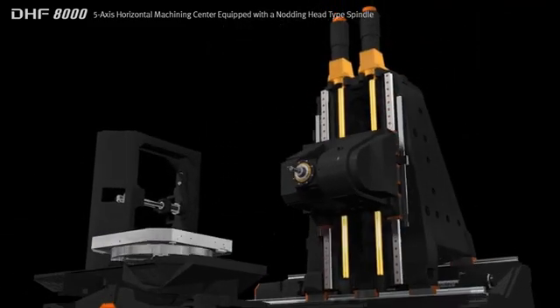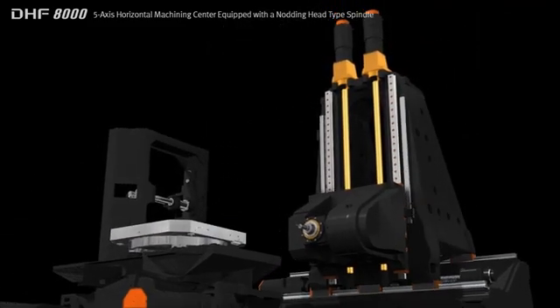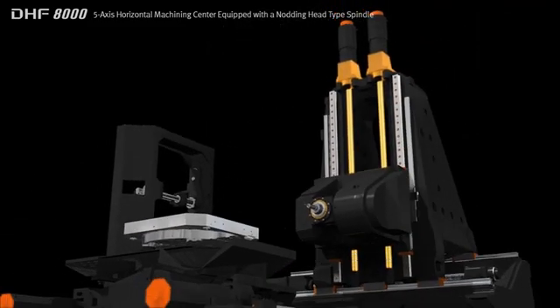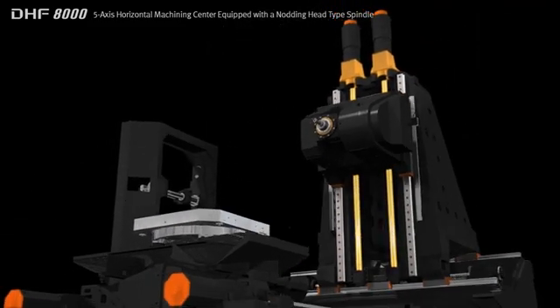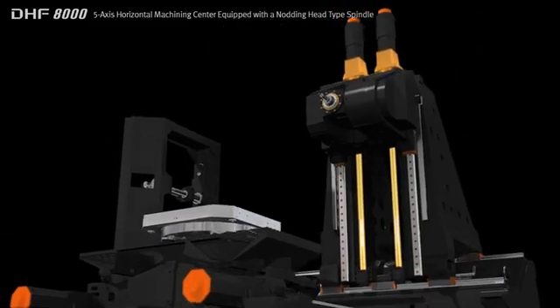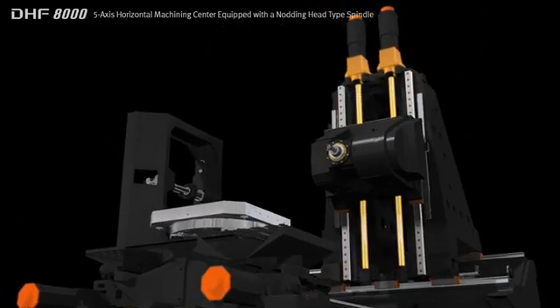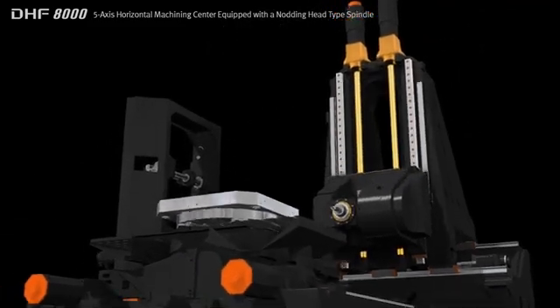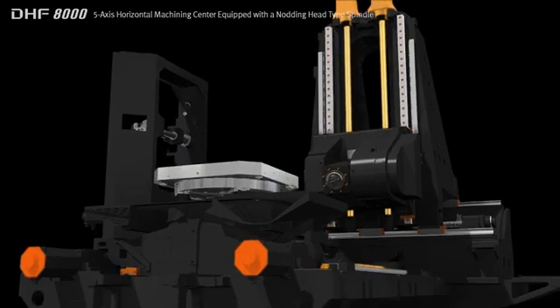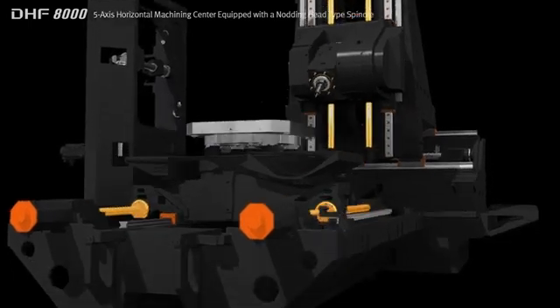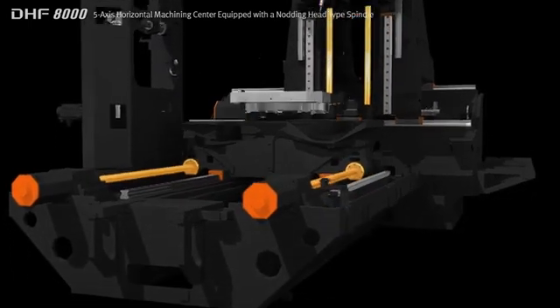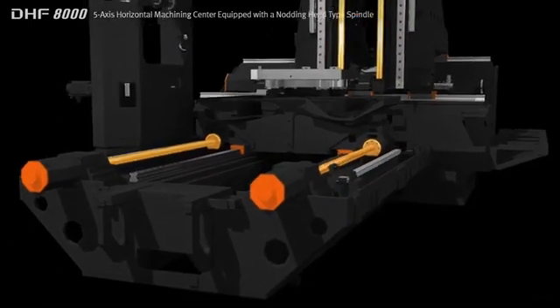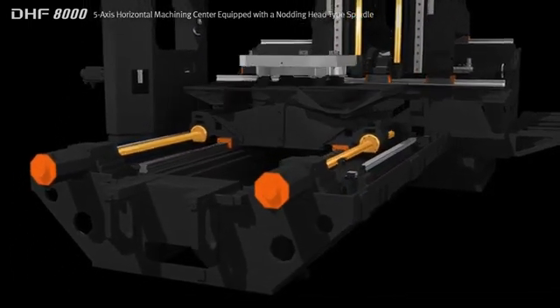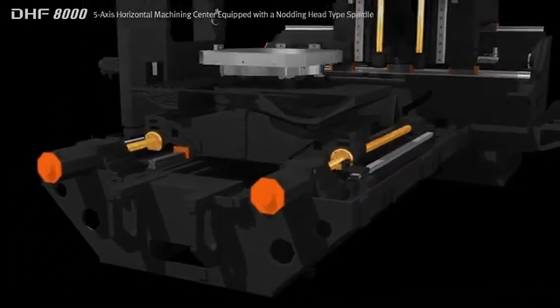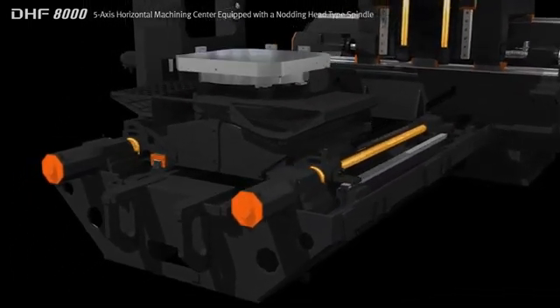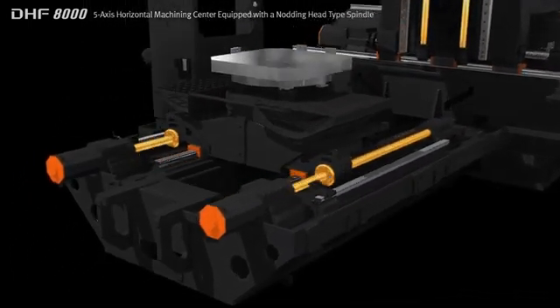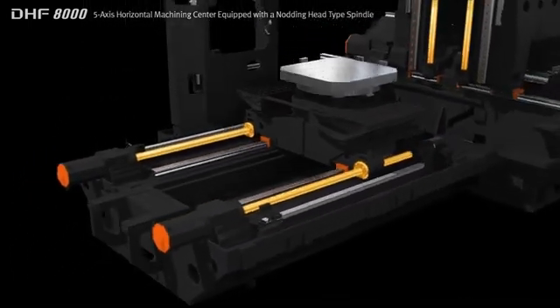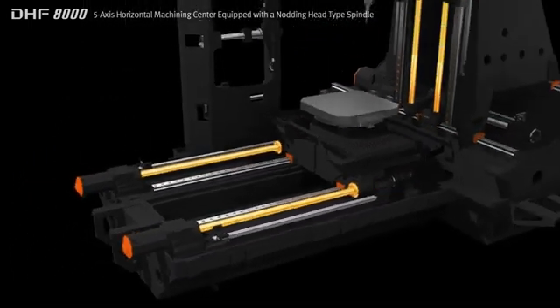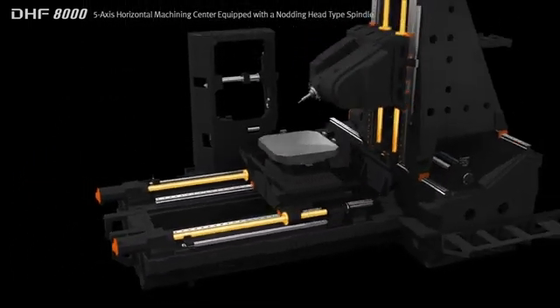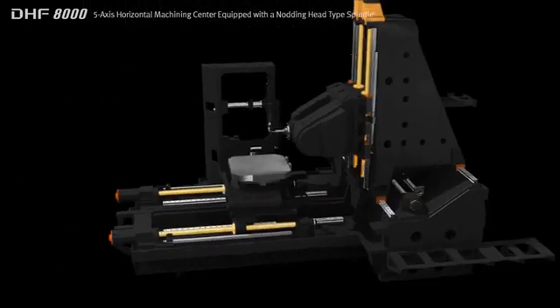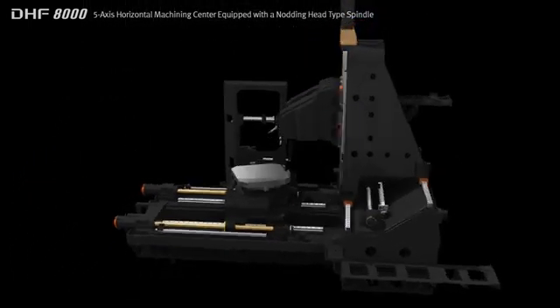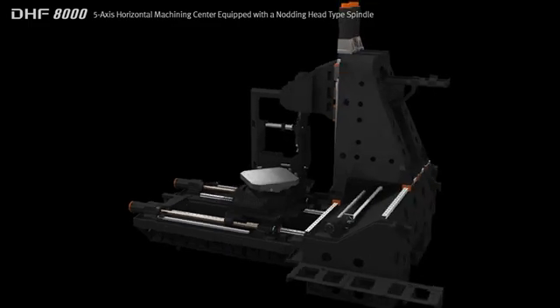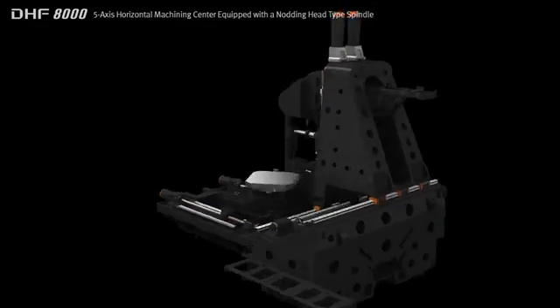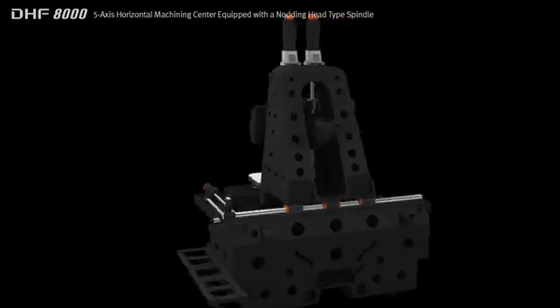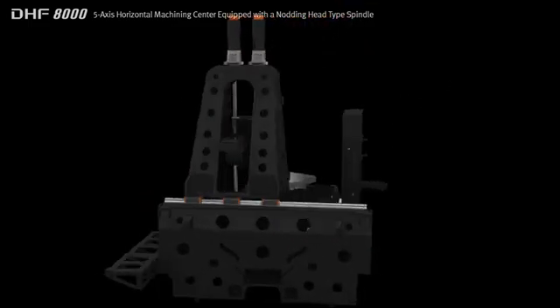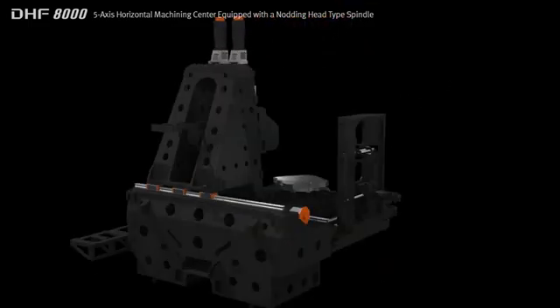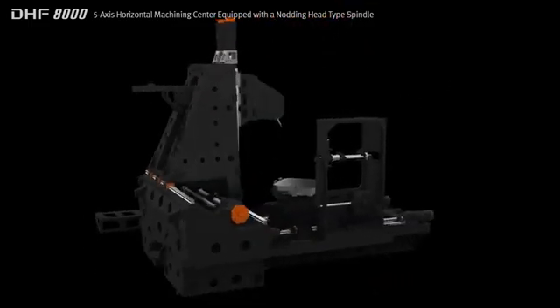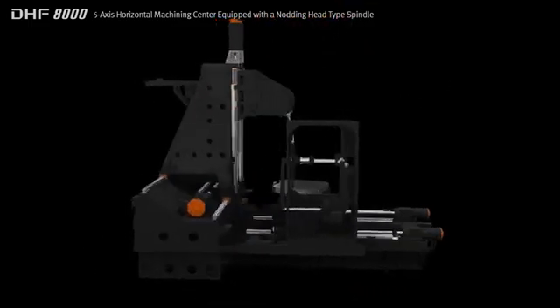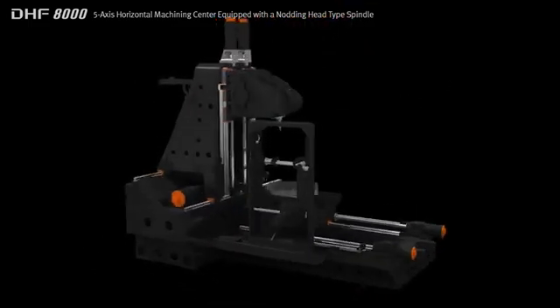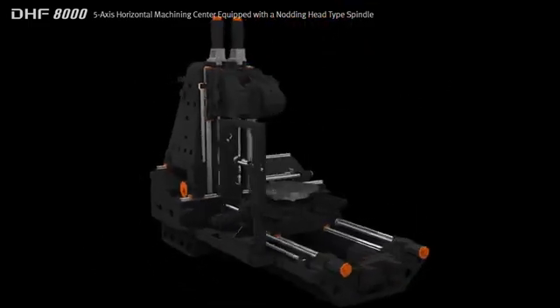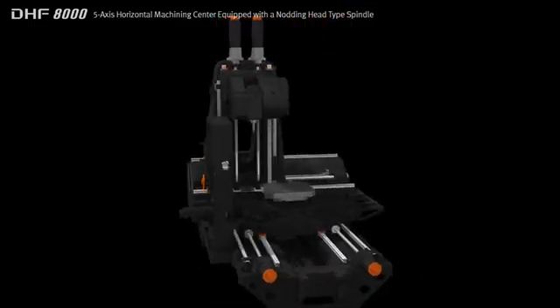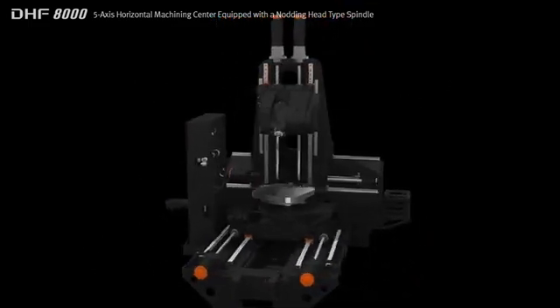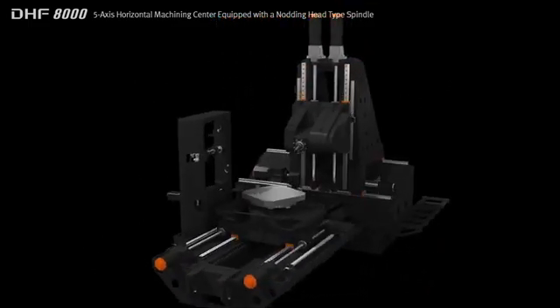The Y and Z axes are fitted with dual ball screws to ensure greater structural stability and accuracy, while the column is designed with high static and dynamic rigidity to provide the optimum machining performance.